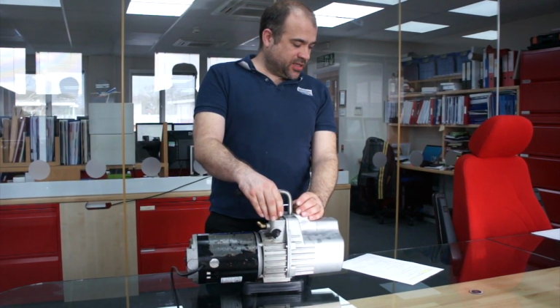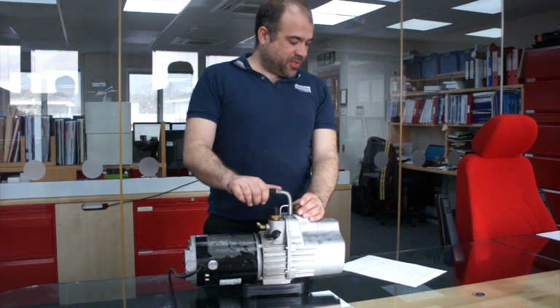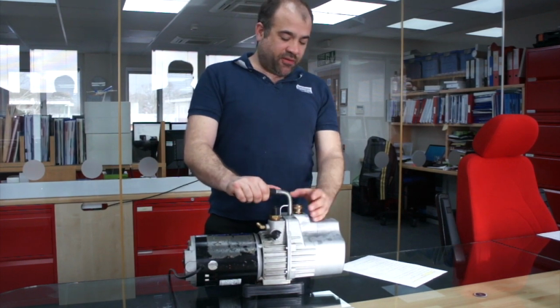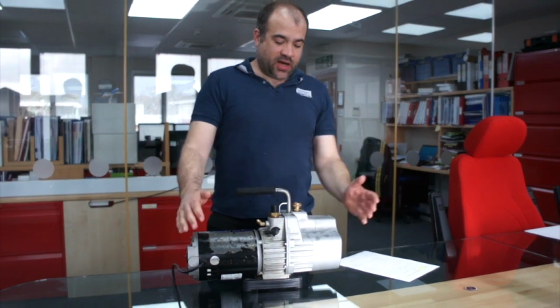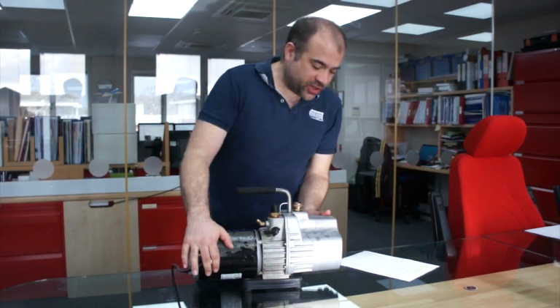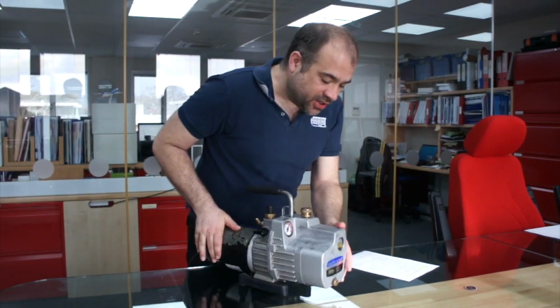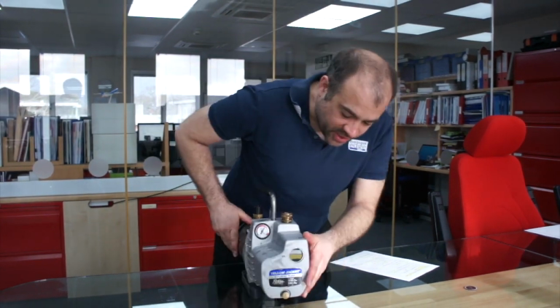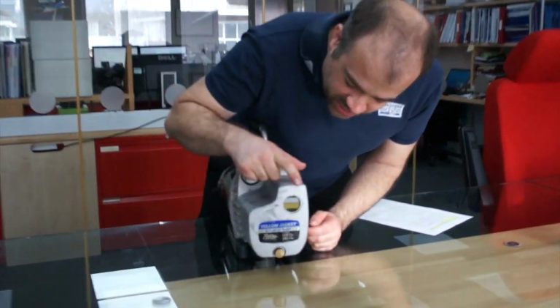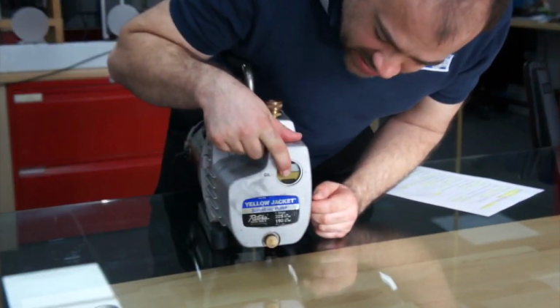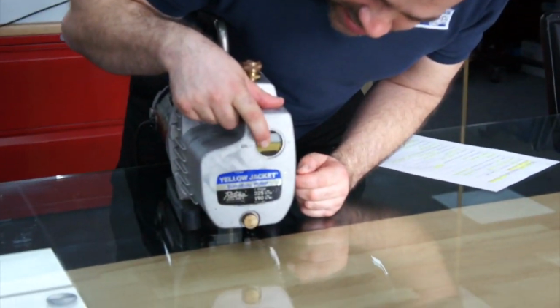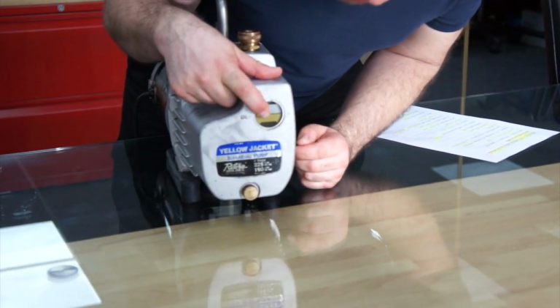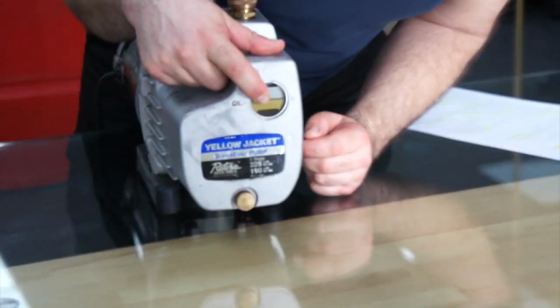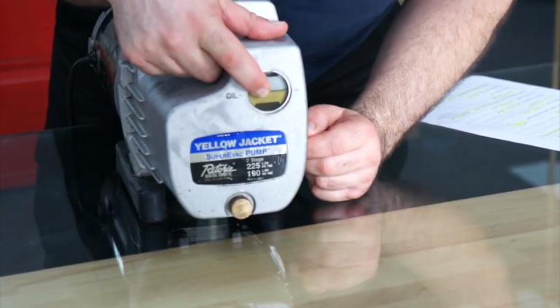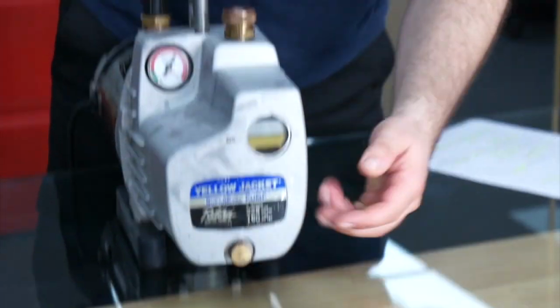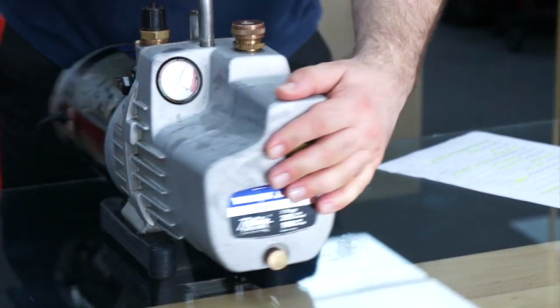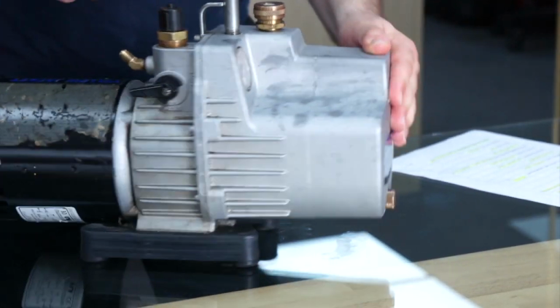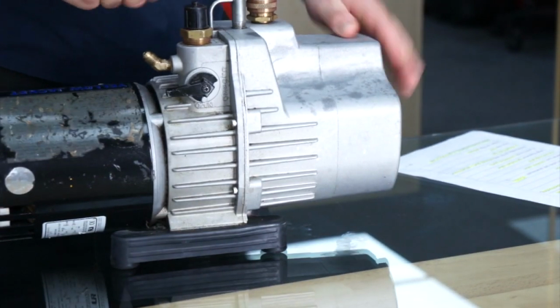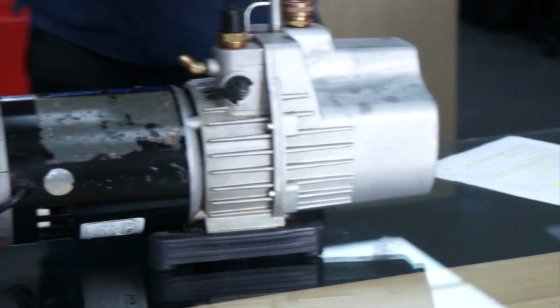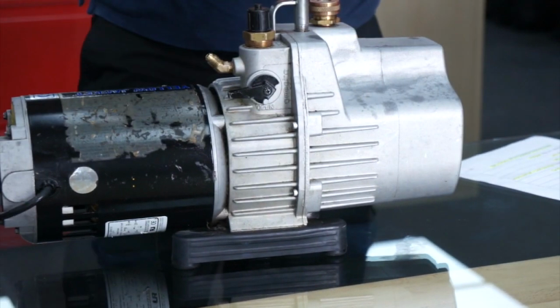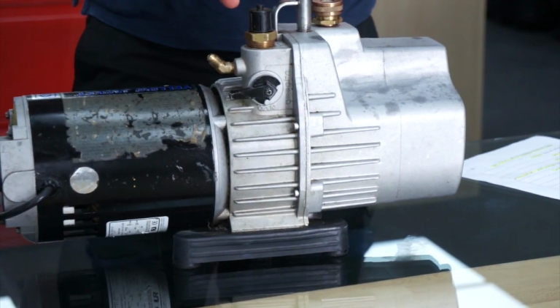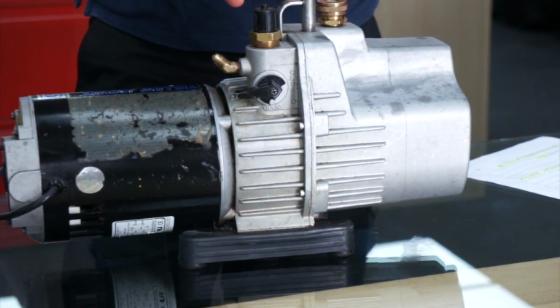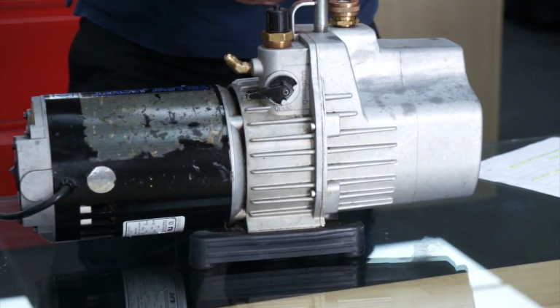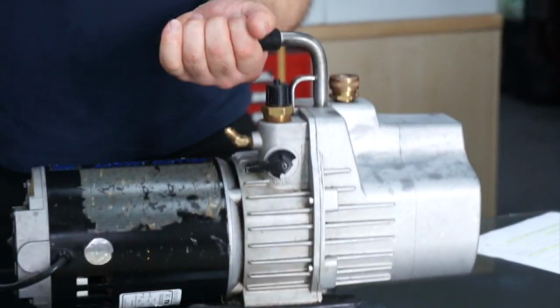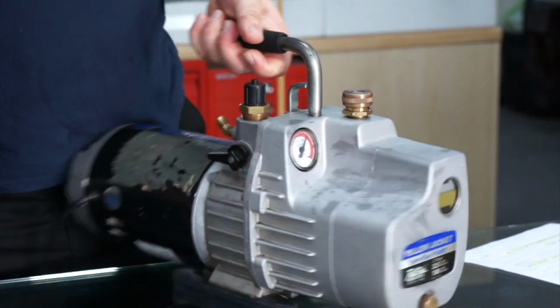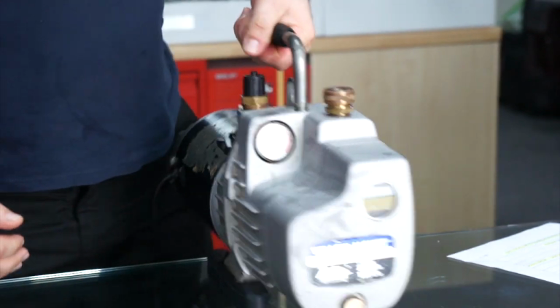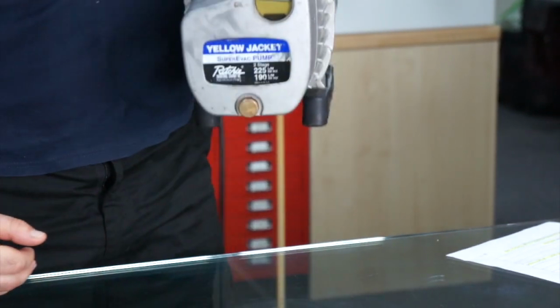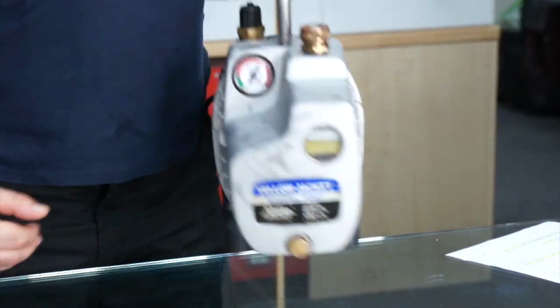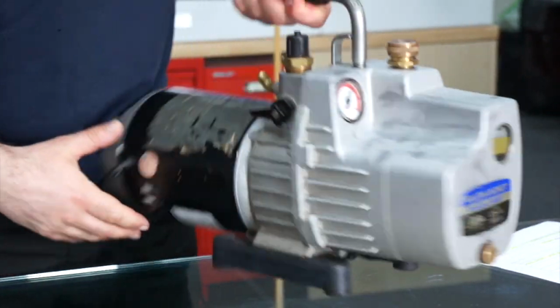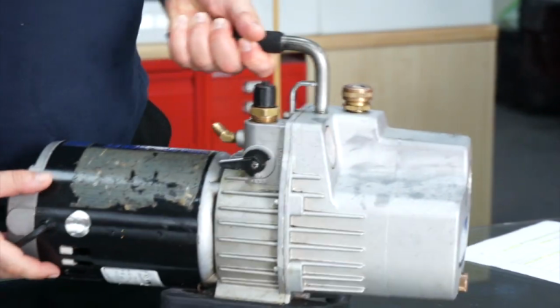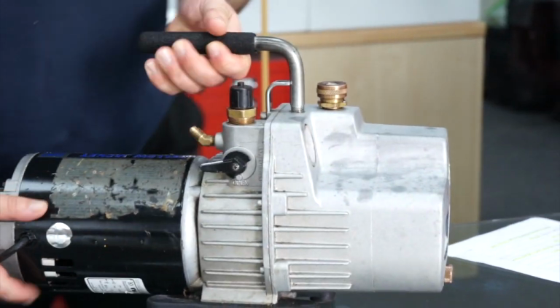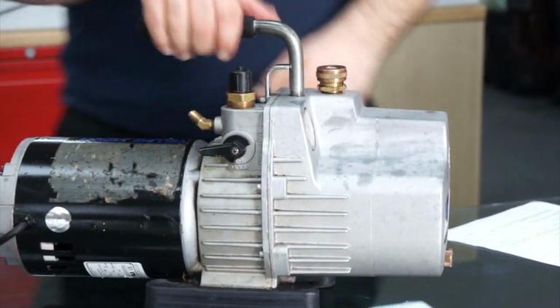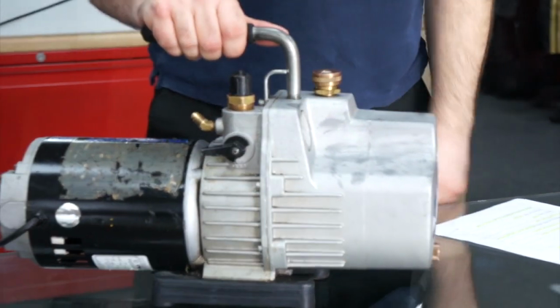It's got a very large sight glass, as you can see here, for checking your oil levels, and a nice comfortable handle for lifting it up and carrying it up and down the stairs with you.